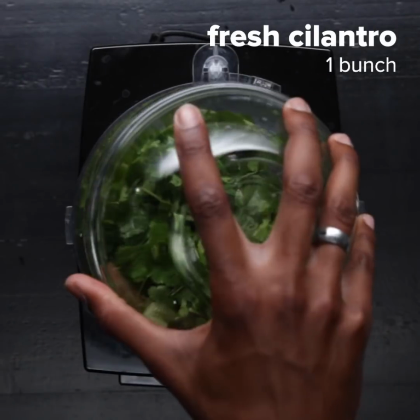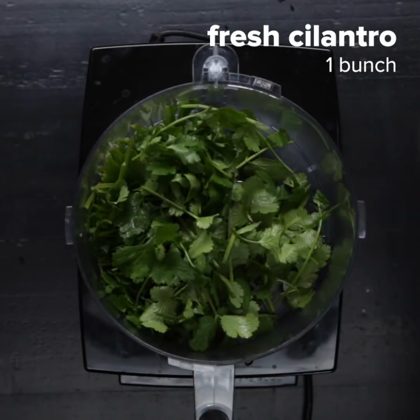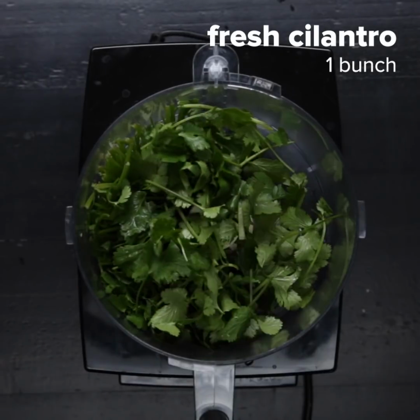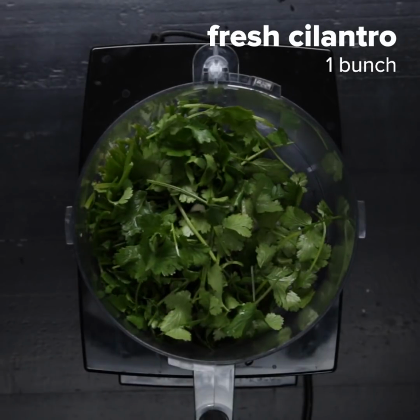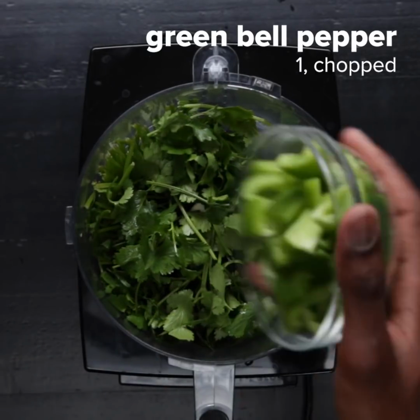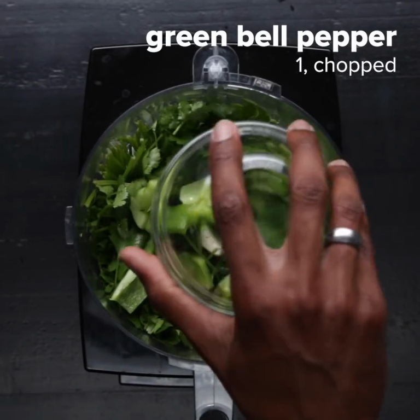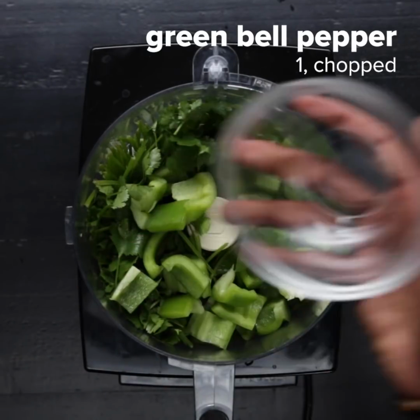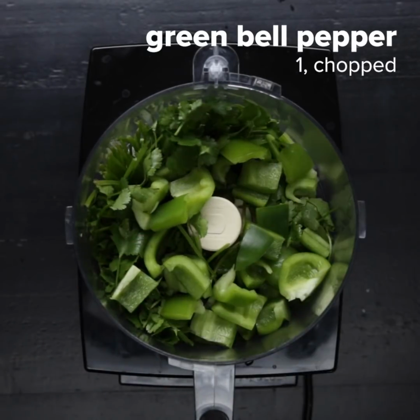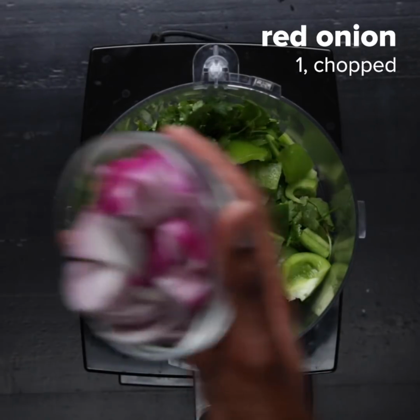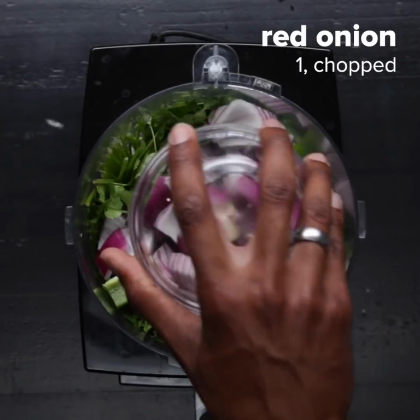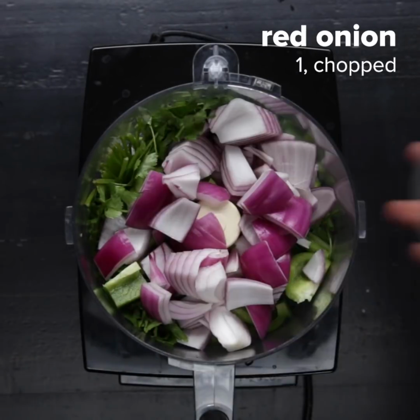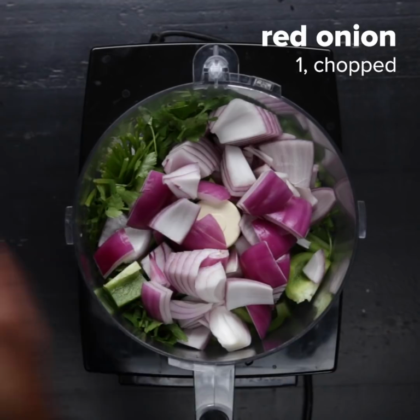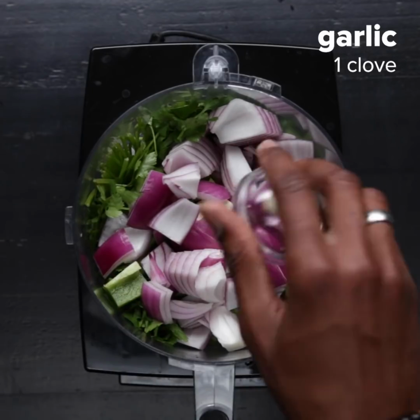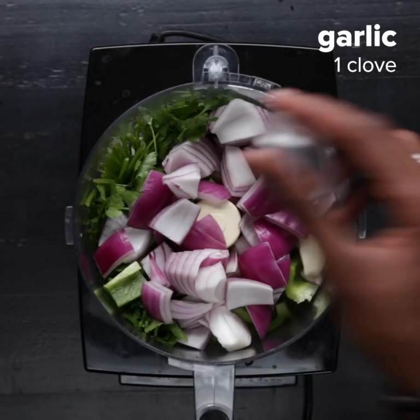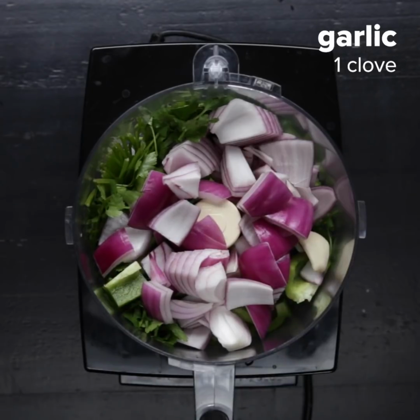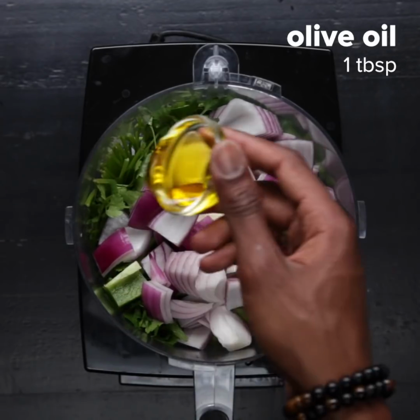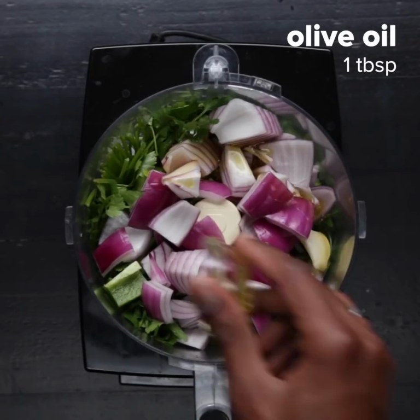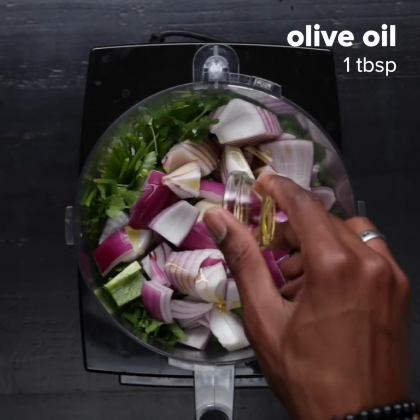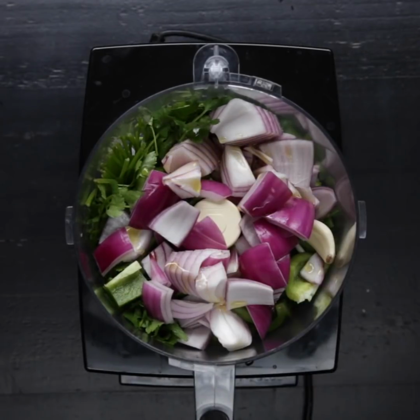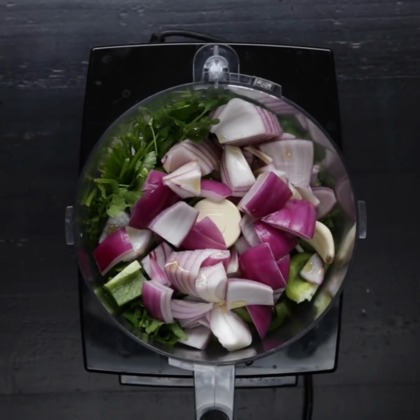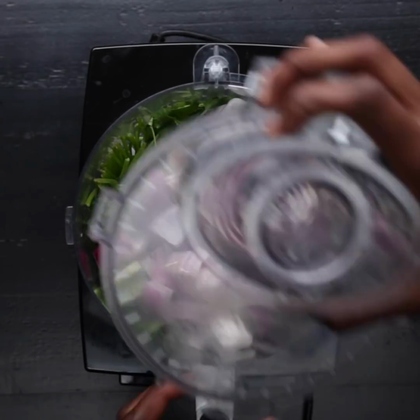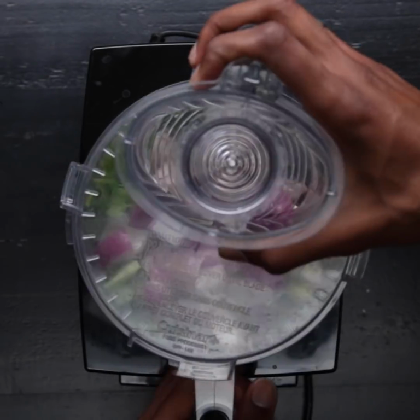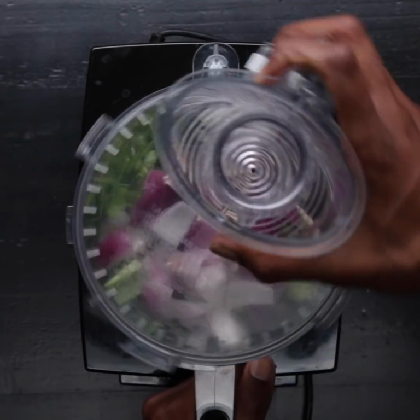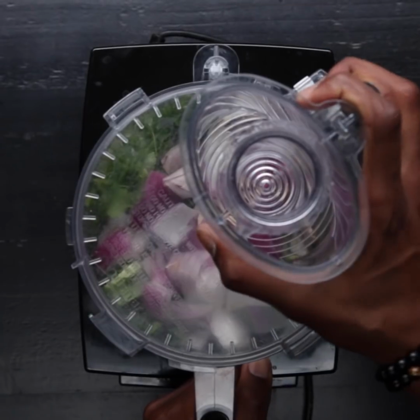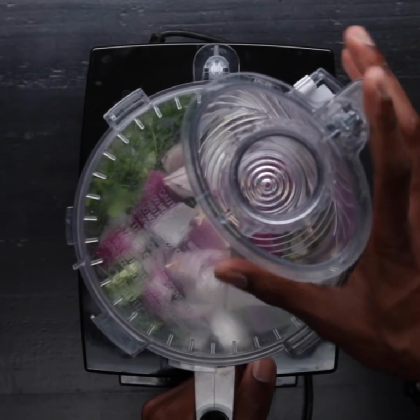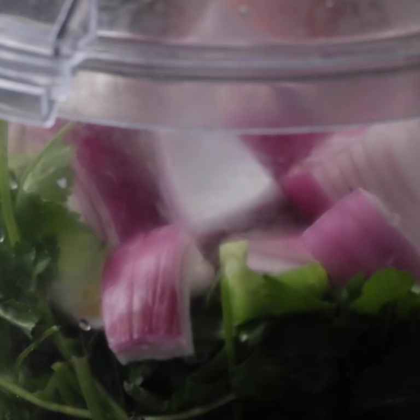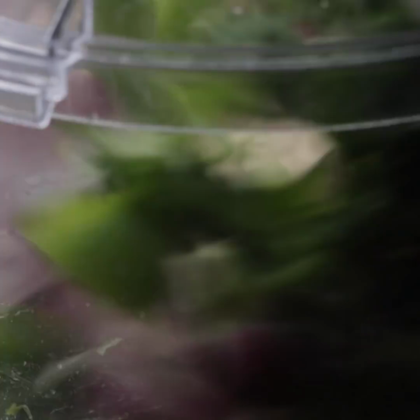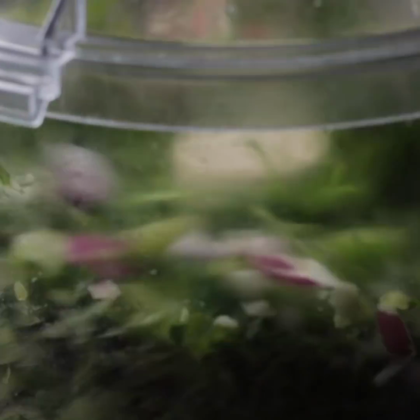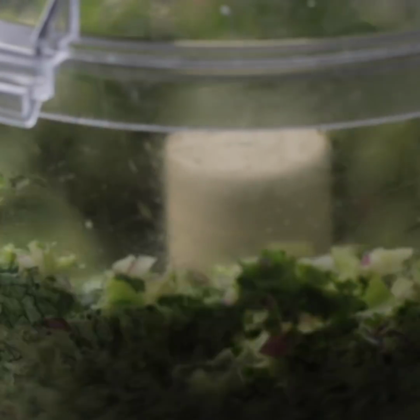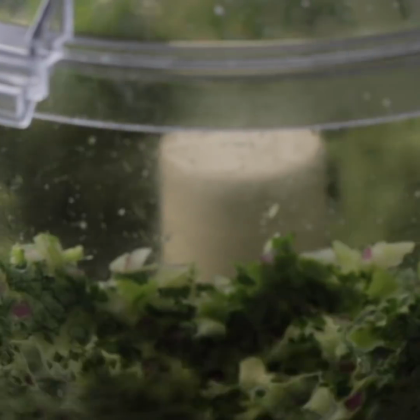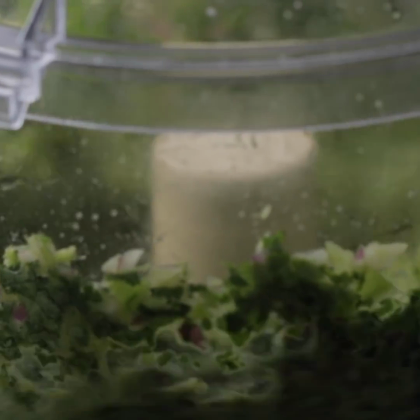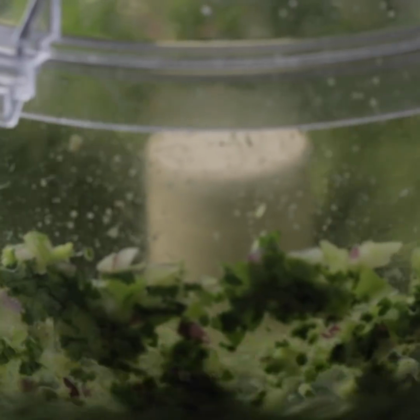In a food processor you would add cilantro, your green bell peppers, red onions, garlic, and a little bit of olive oil, and you would process this until the mixture is a little bit chunky.